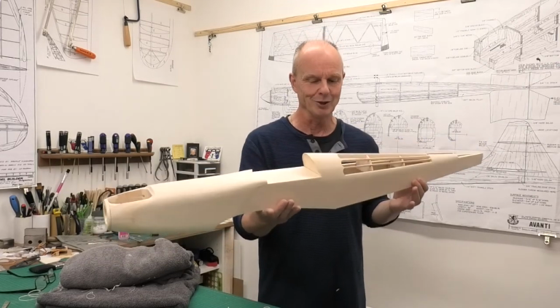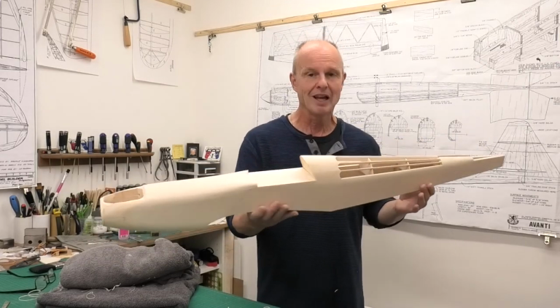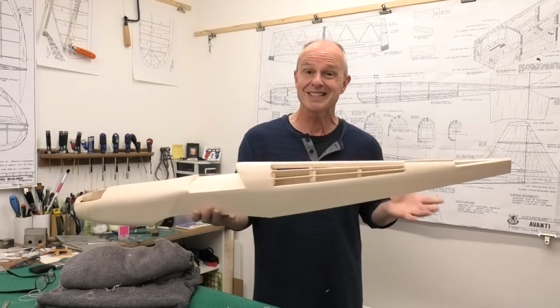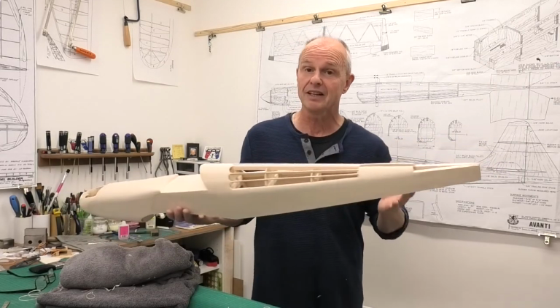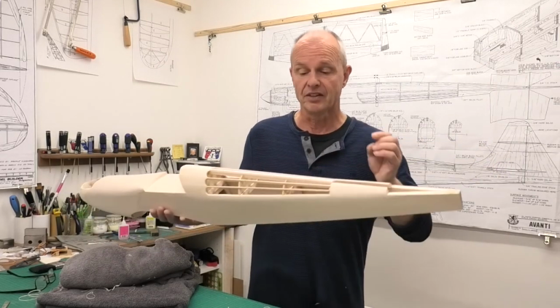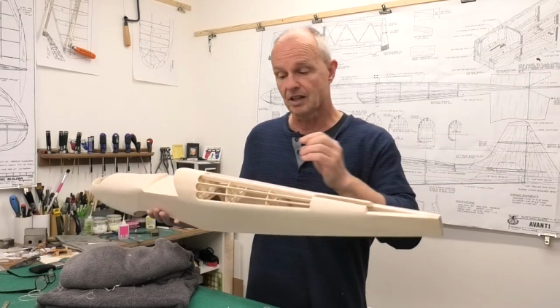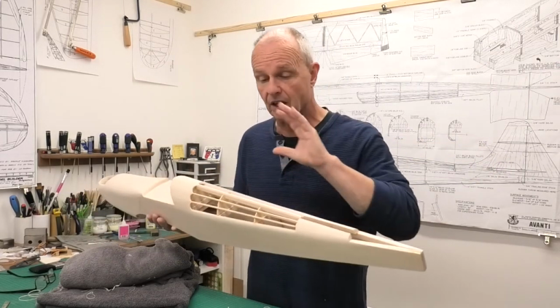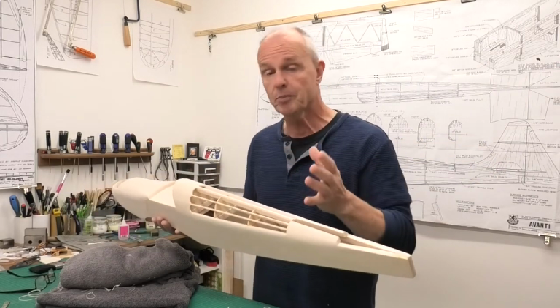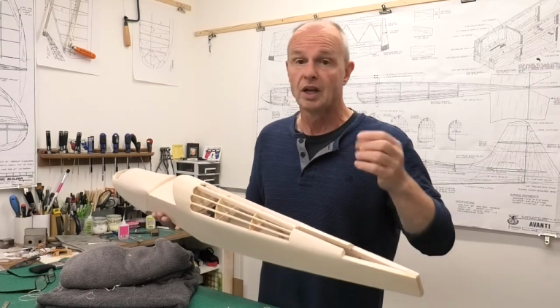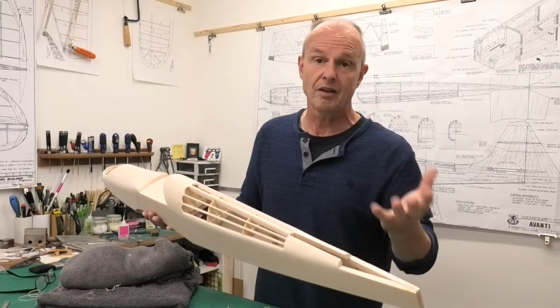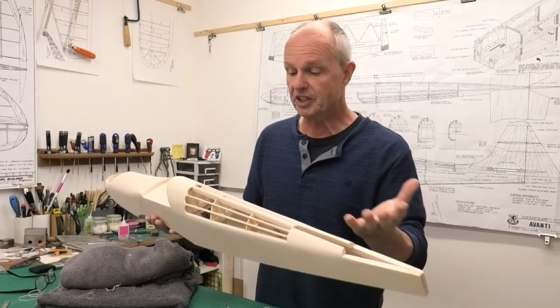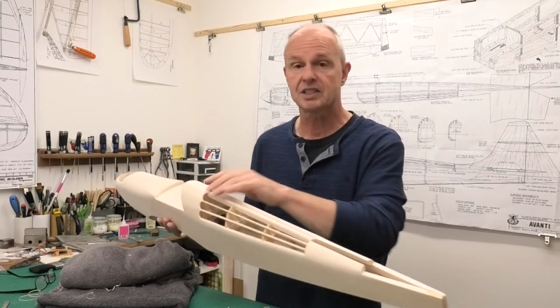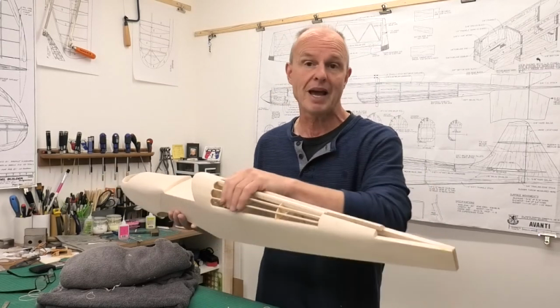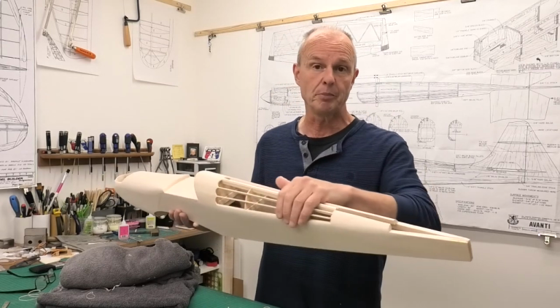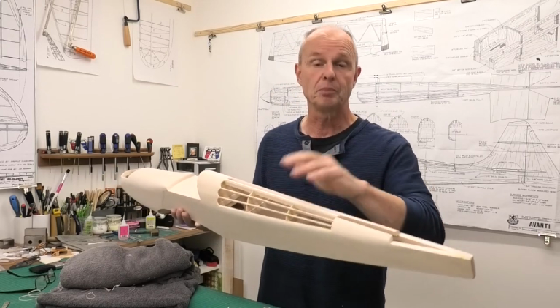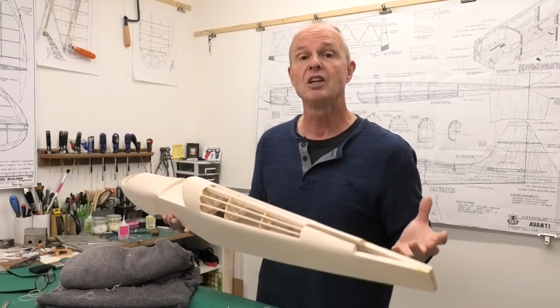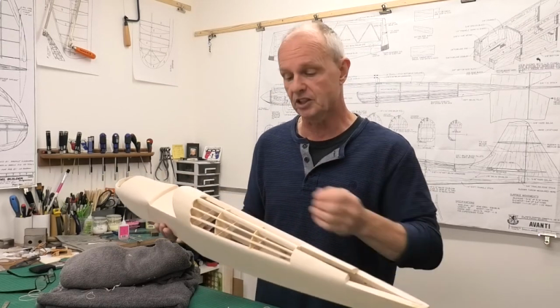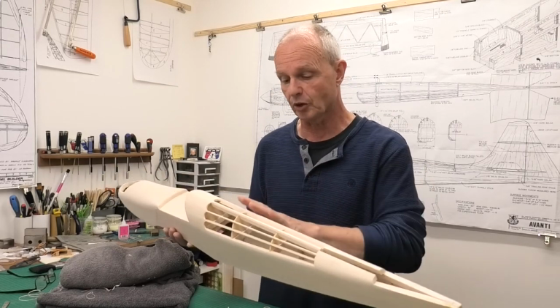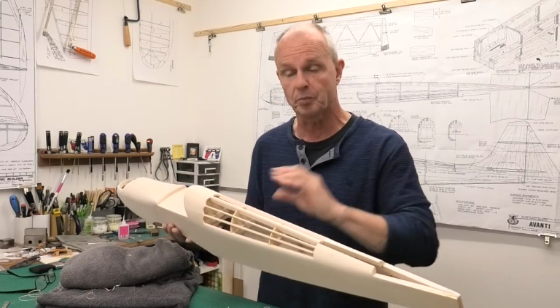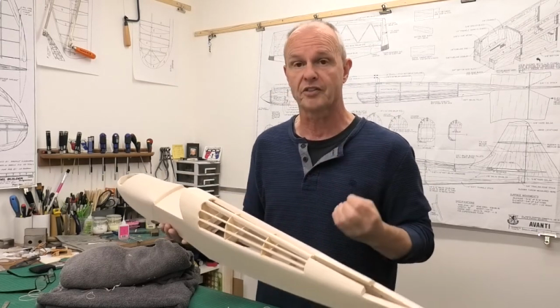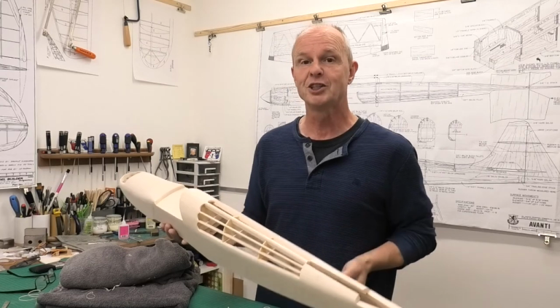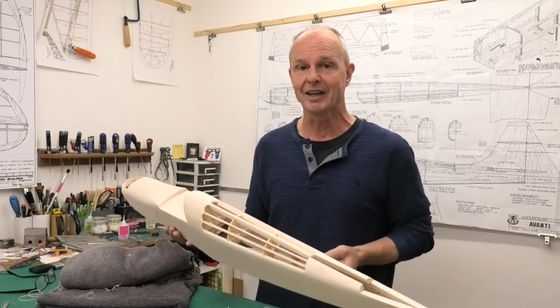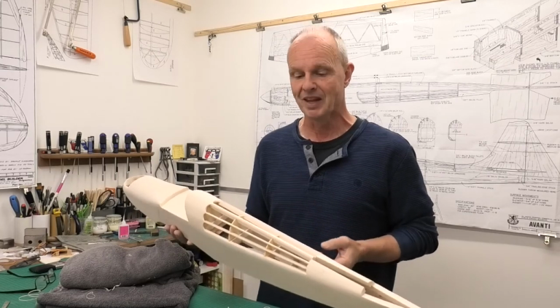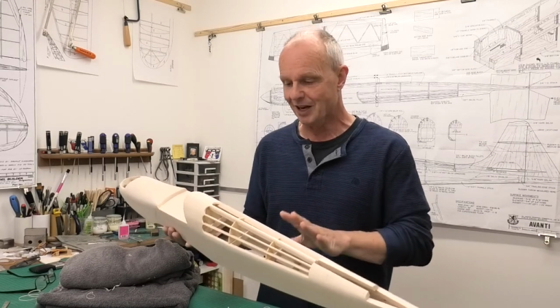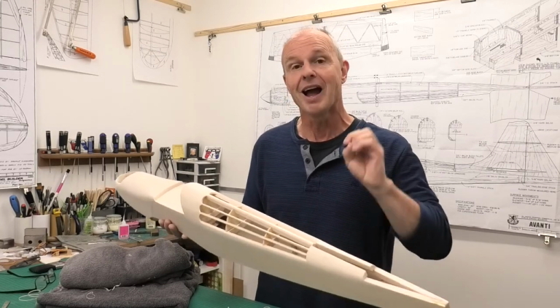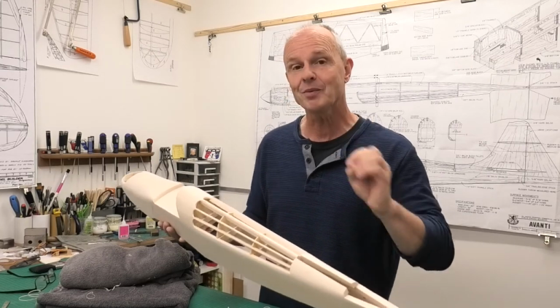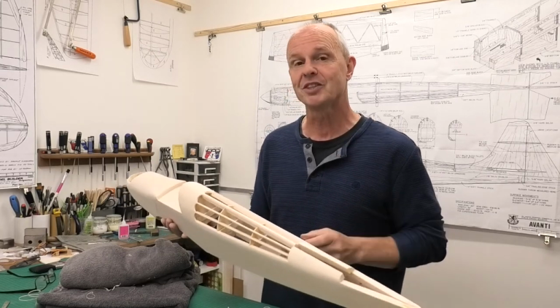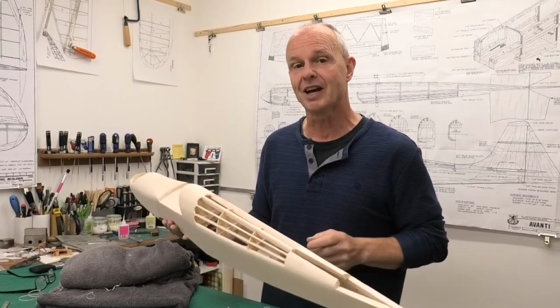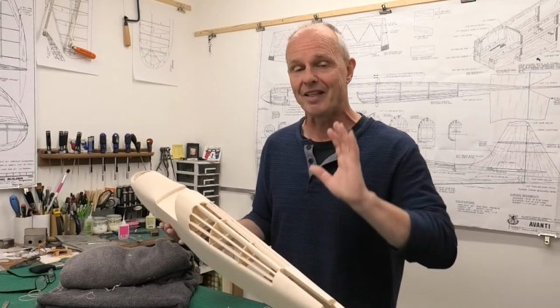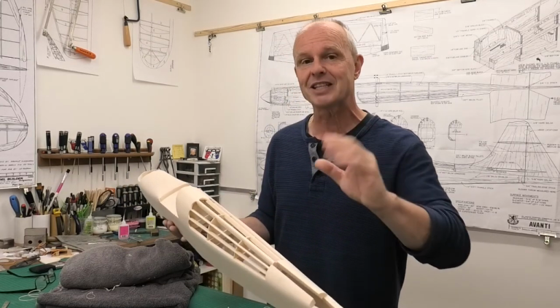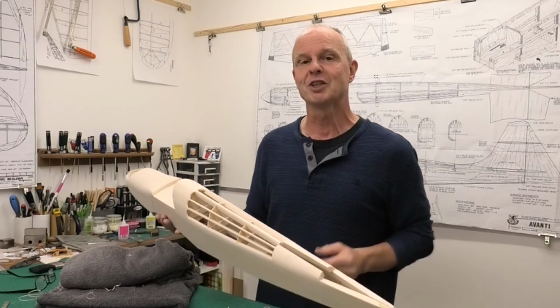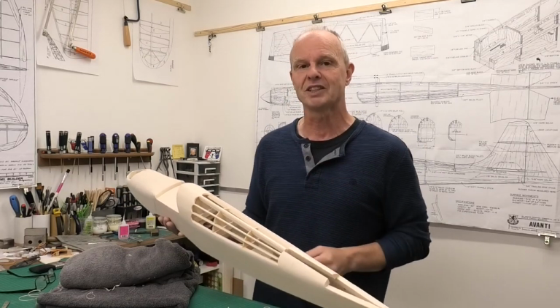It's these fine details that make our planes really stand out and make them look as sleek as this Avanti Patton's plane should look. It's a technique that a lot of people watching this may already be using, but if you're not, I just thought it would be worth sharing it. I hope you've enjoyed this video — thanks very much for watching.